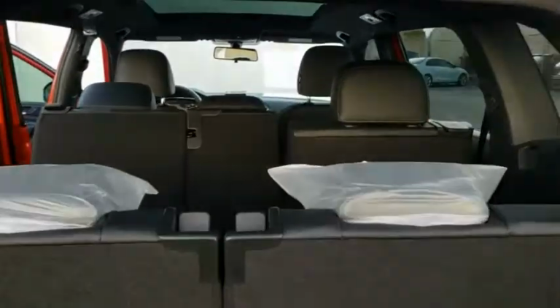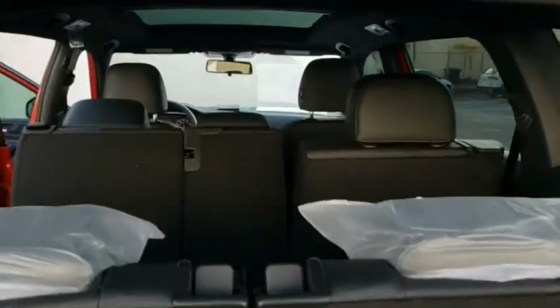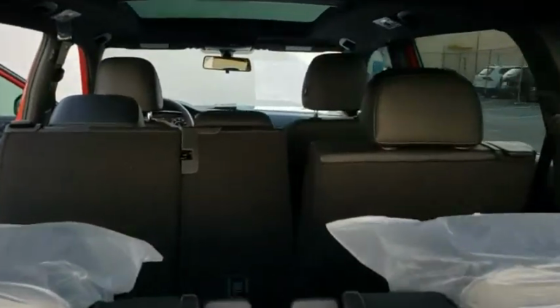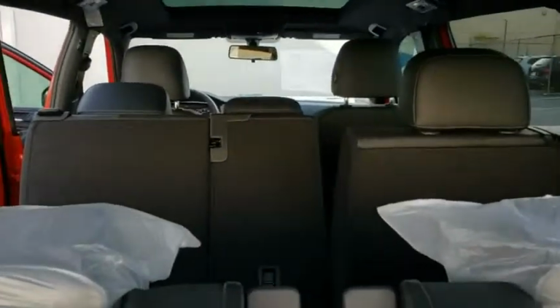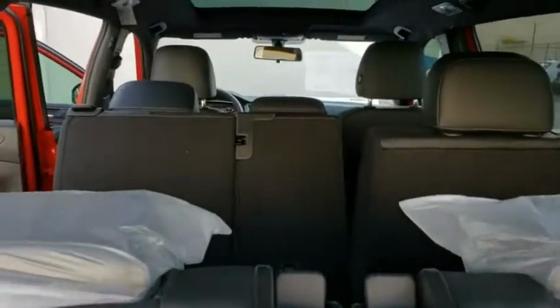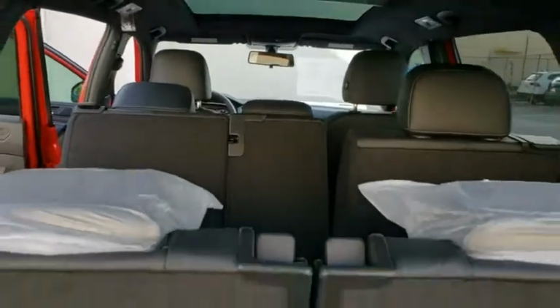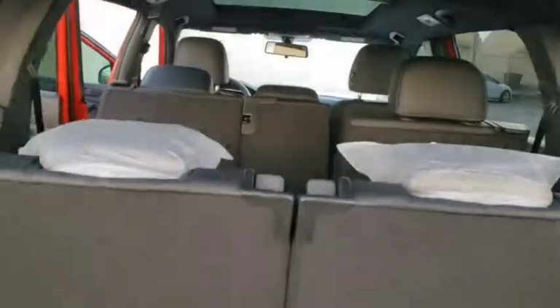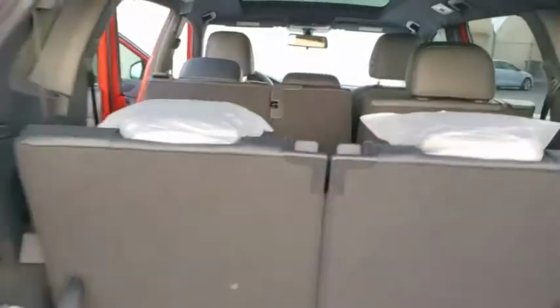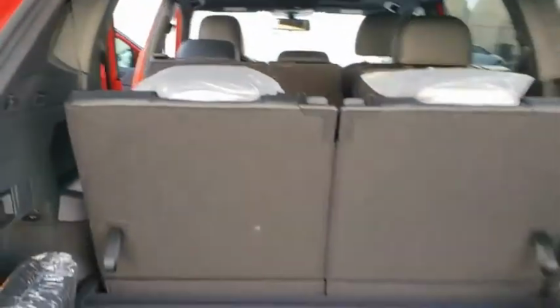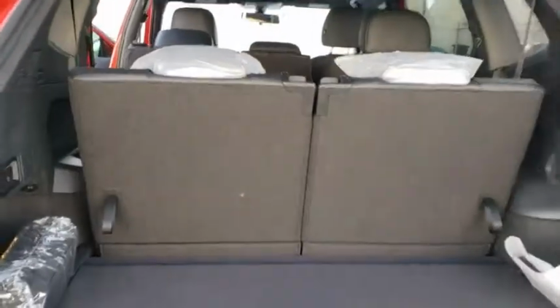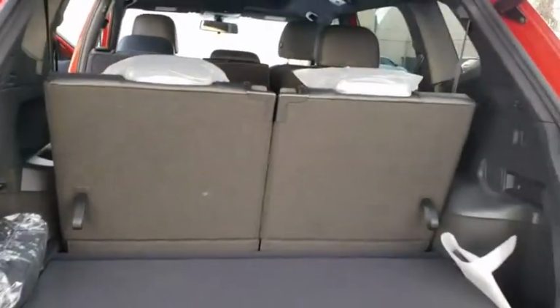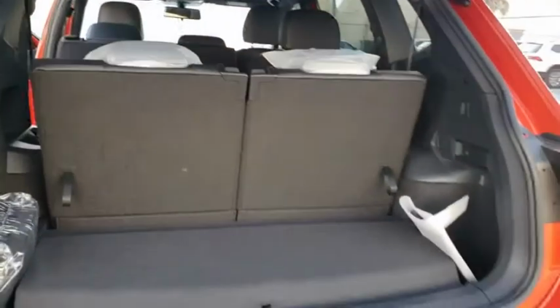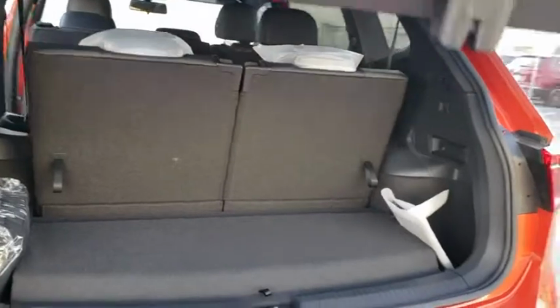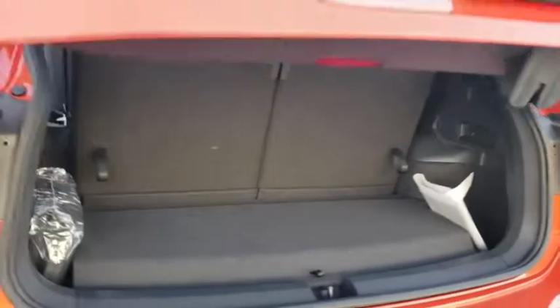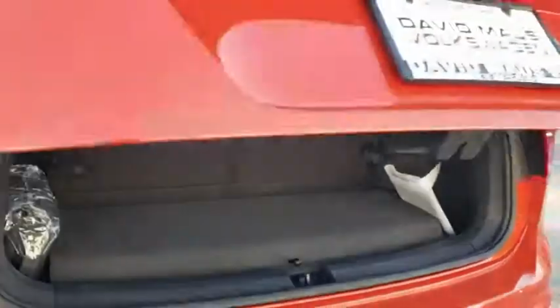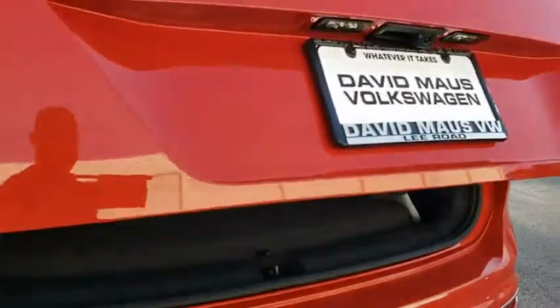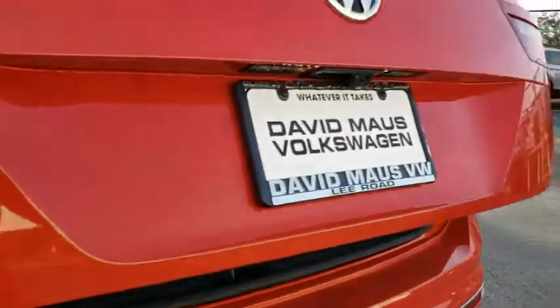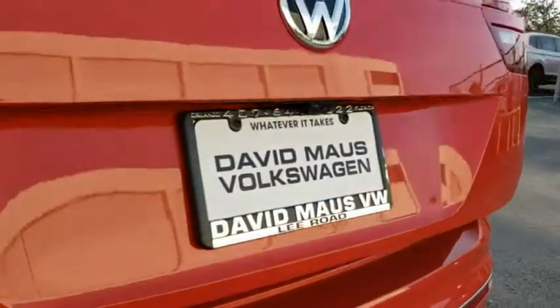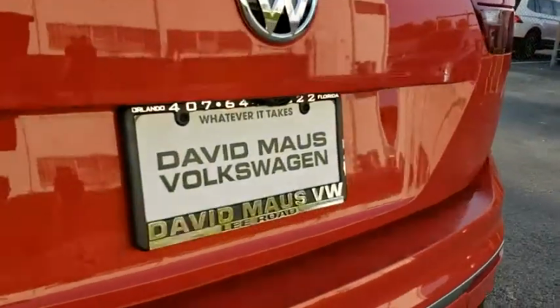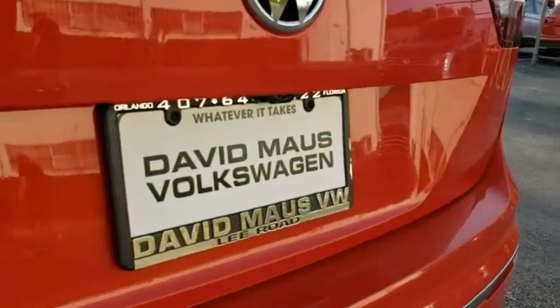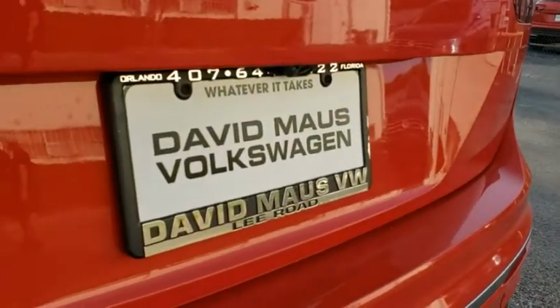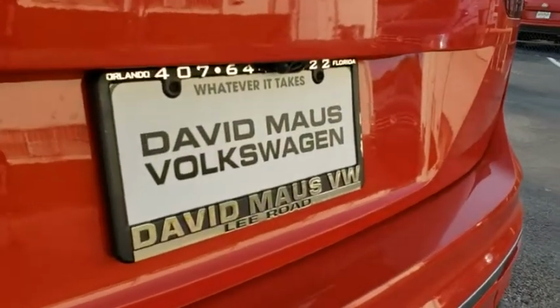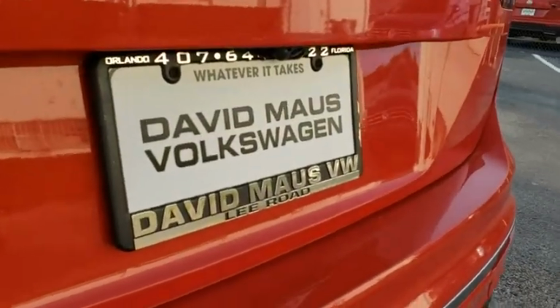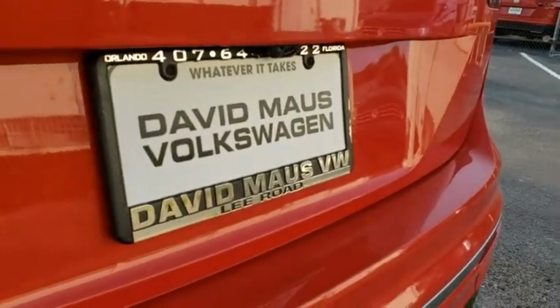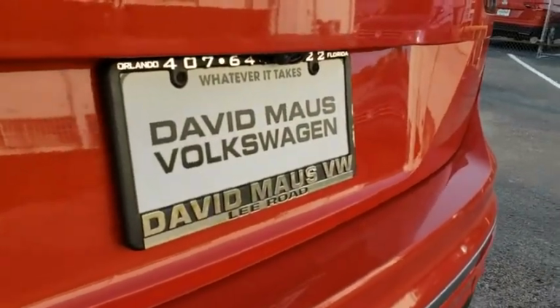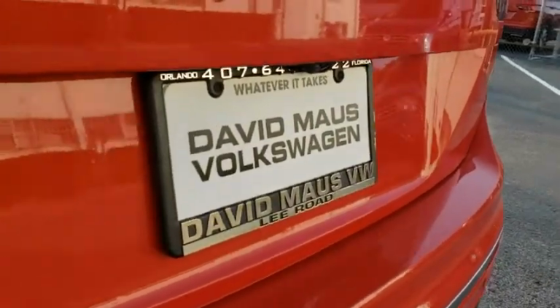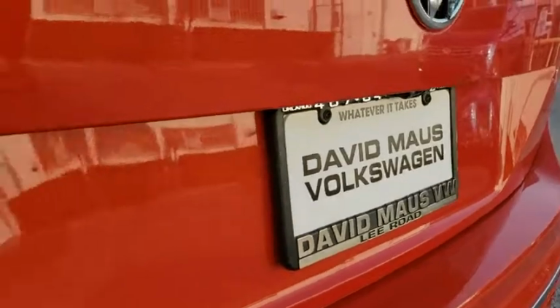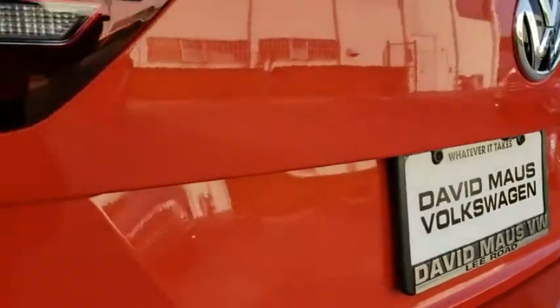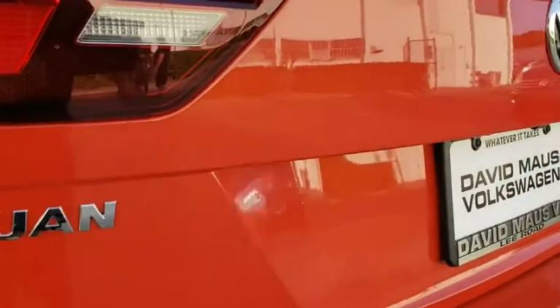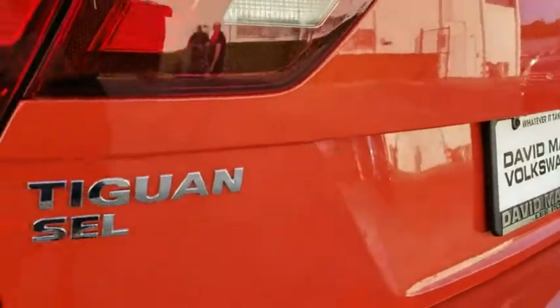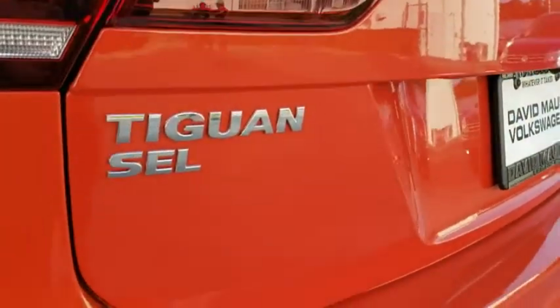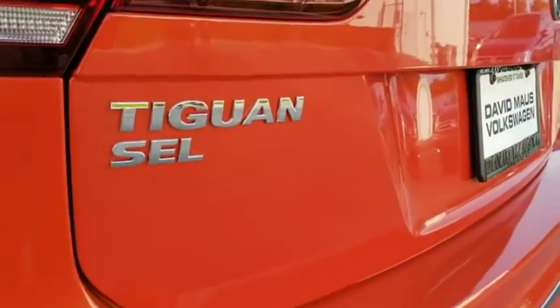Leather-wrapped steering wheel, power steering, adjustable steering wheel, floor mats, four-wheel disc brakes, cruise control, keyless start, aluminum wheels, rear defrost. Come see the car for yourself.